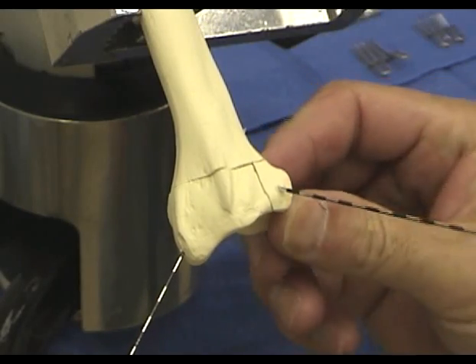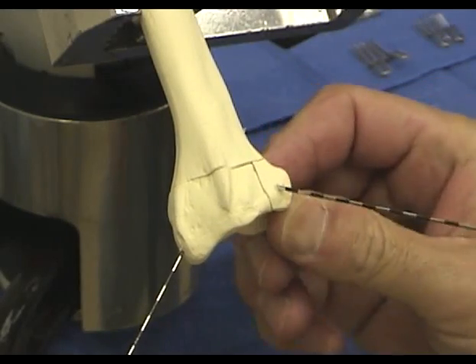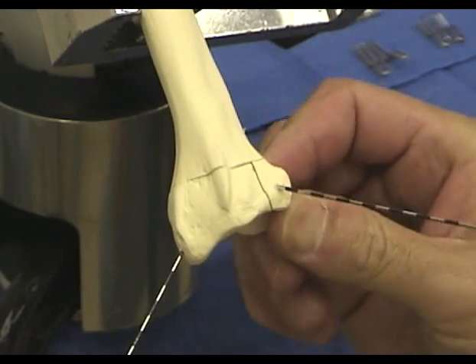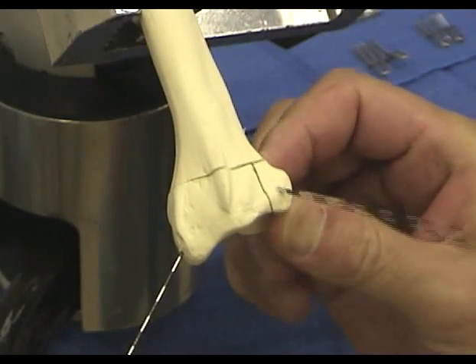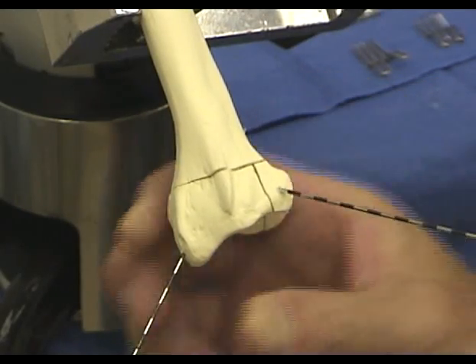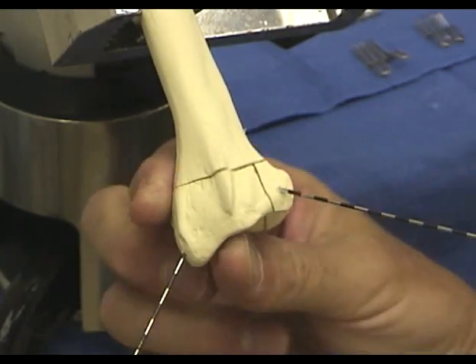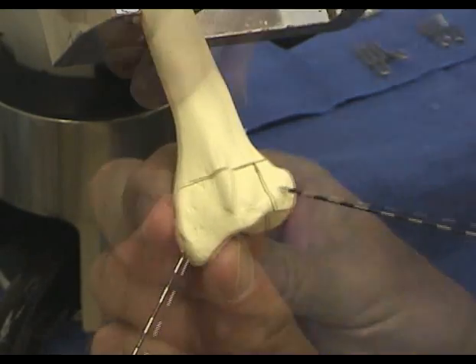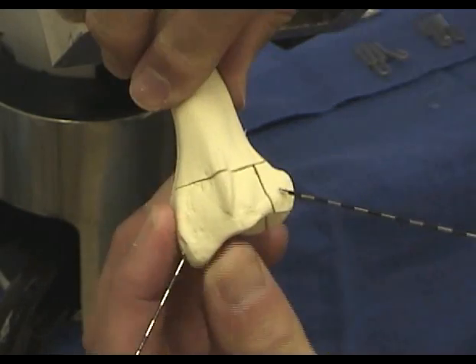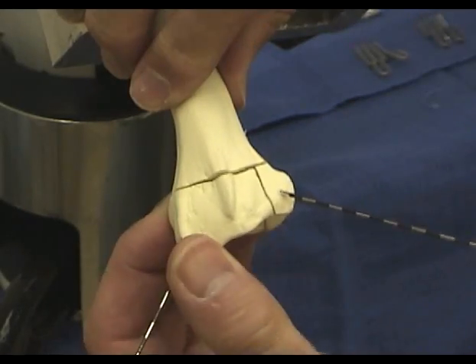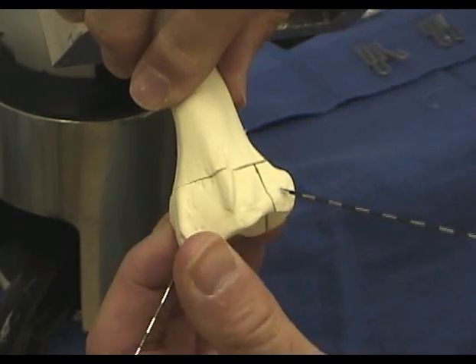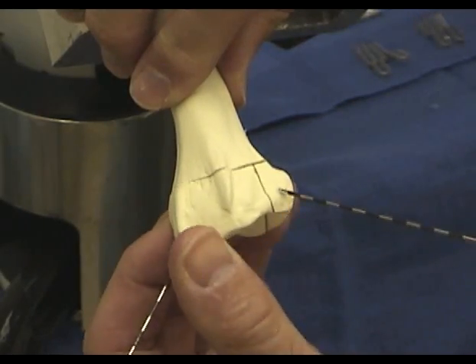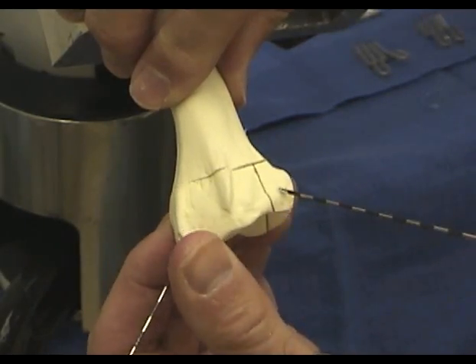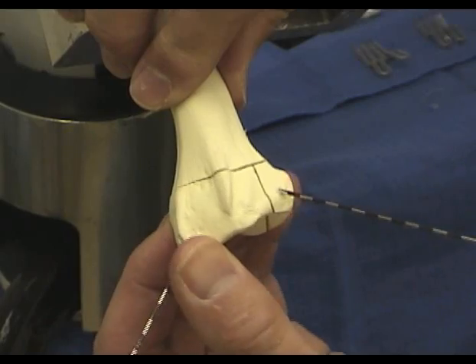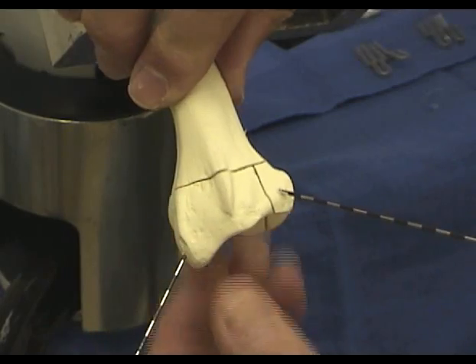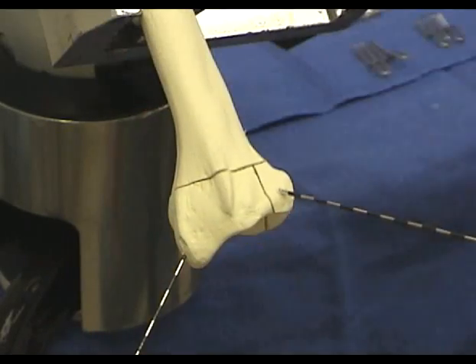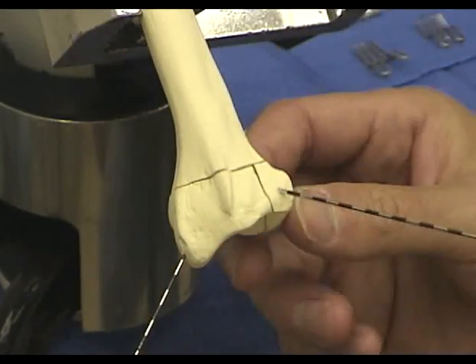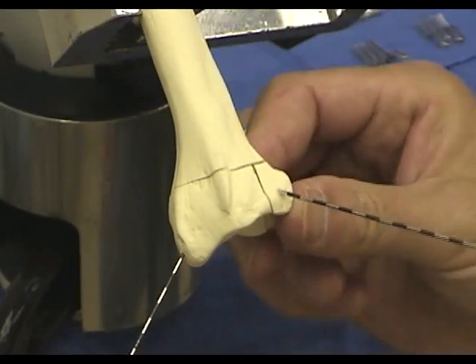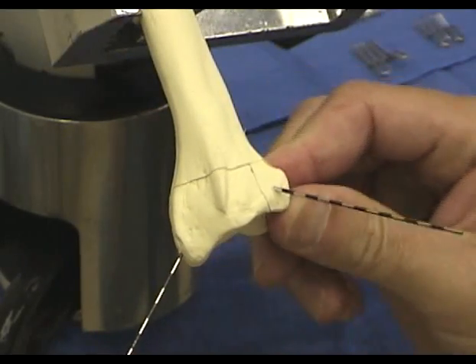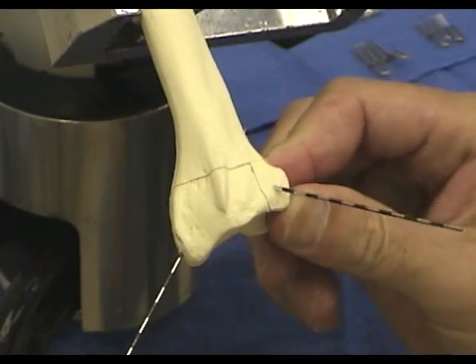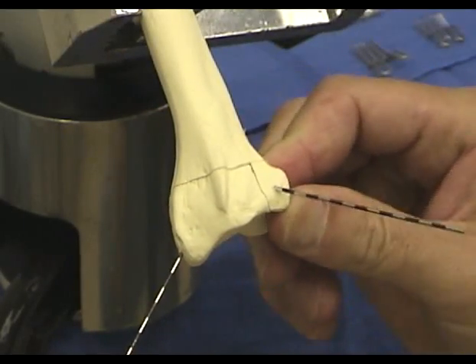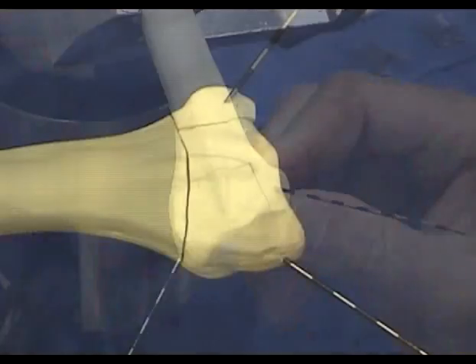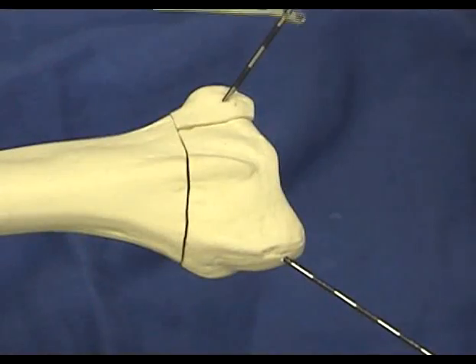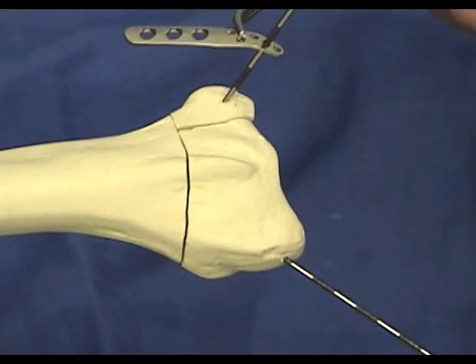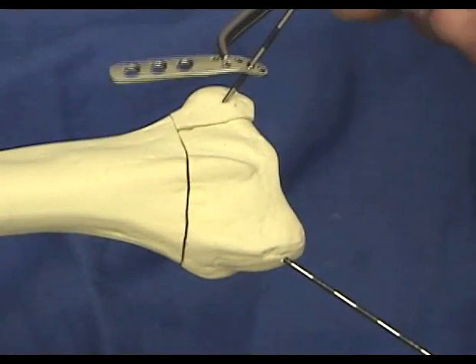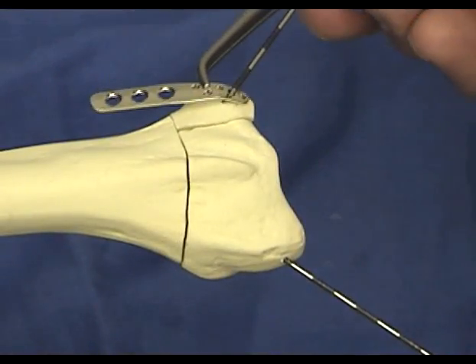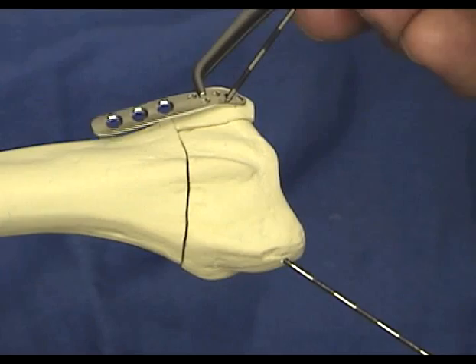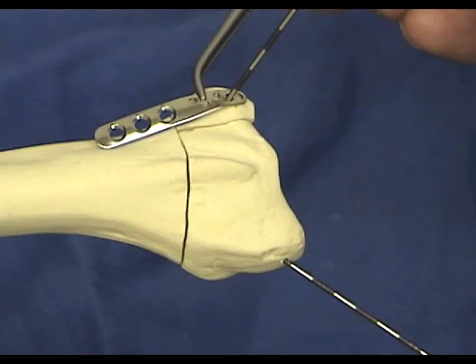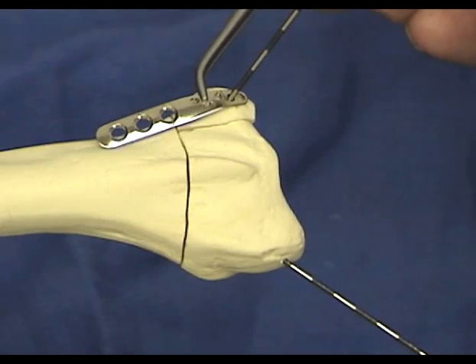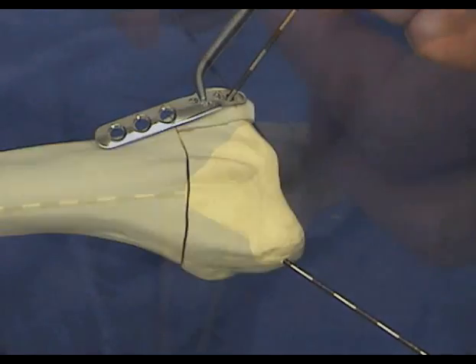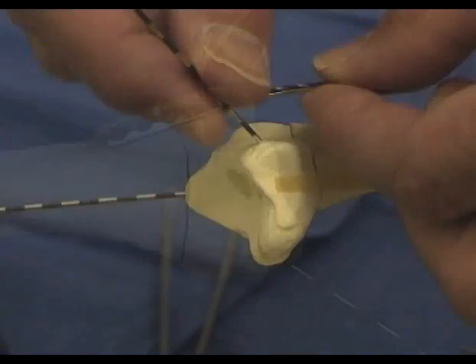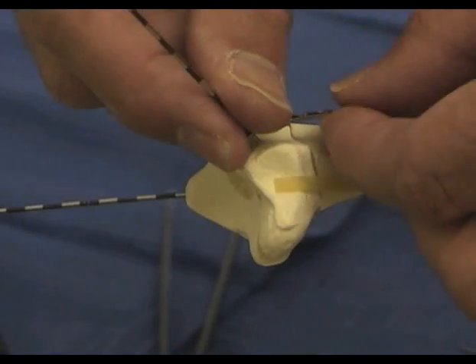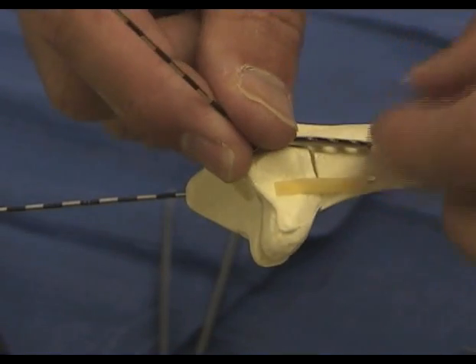The typical amount of stability this simple pinning provides can be noted. Proximally, the ulnar pin plate should be aligned with the ulnar border of the radial shaft.